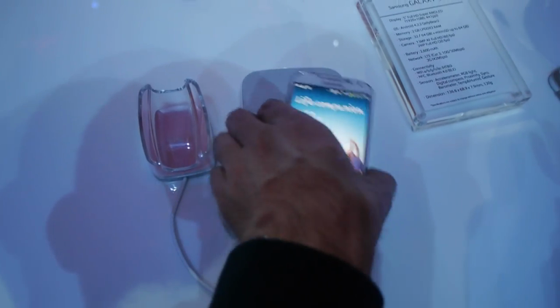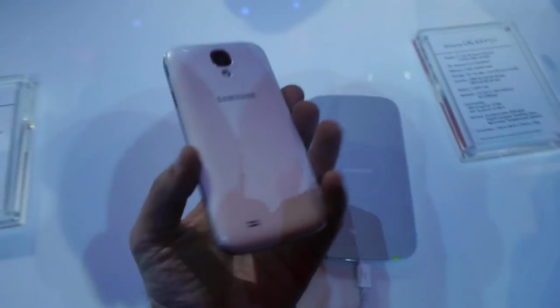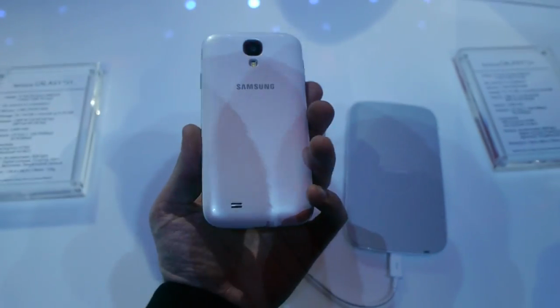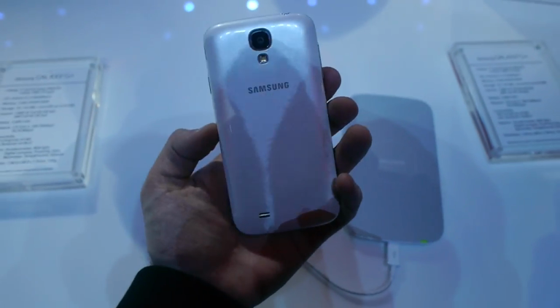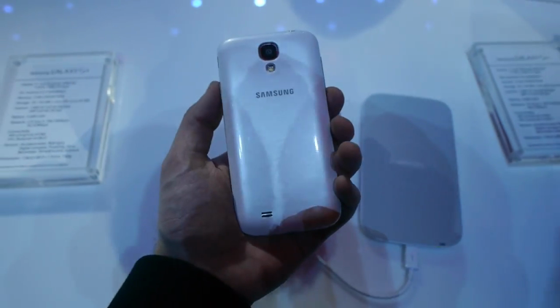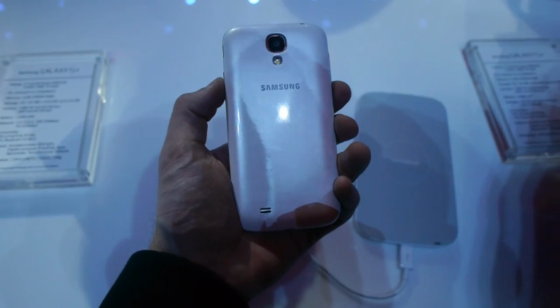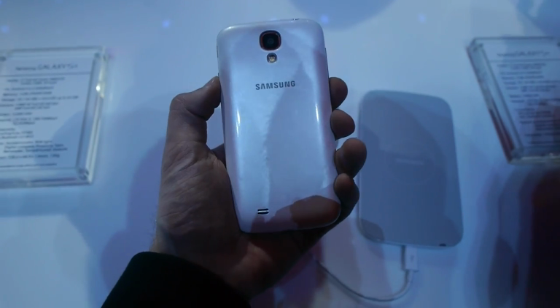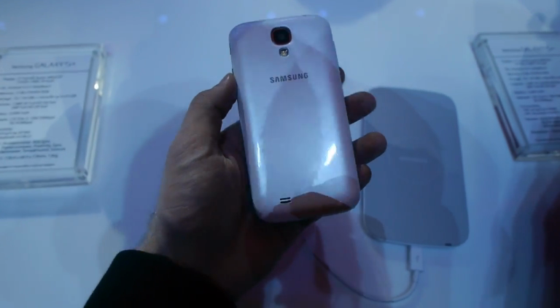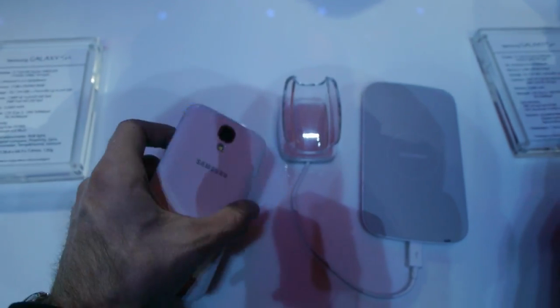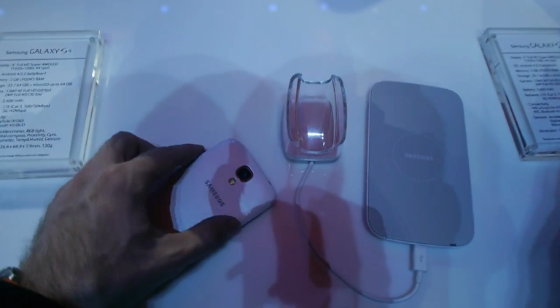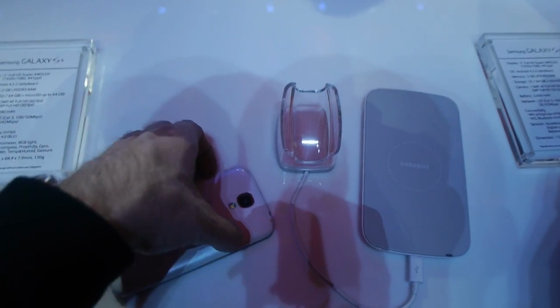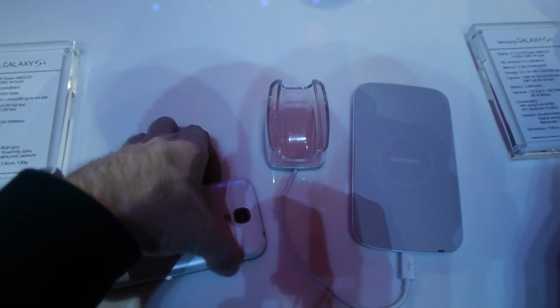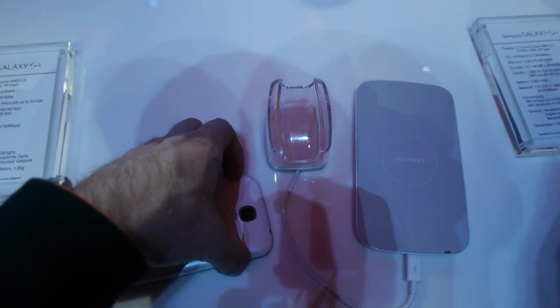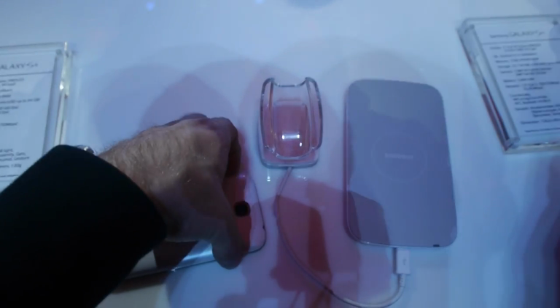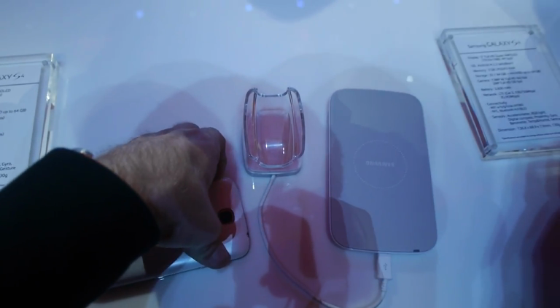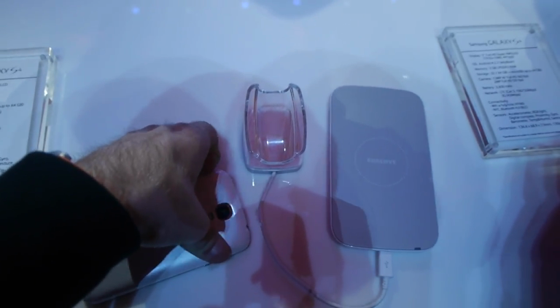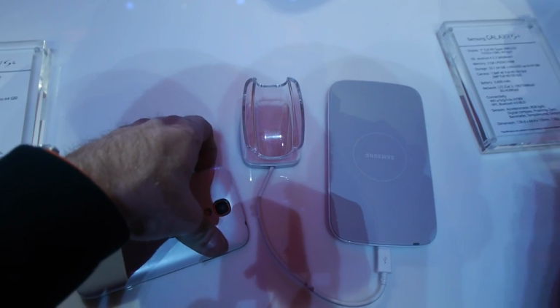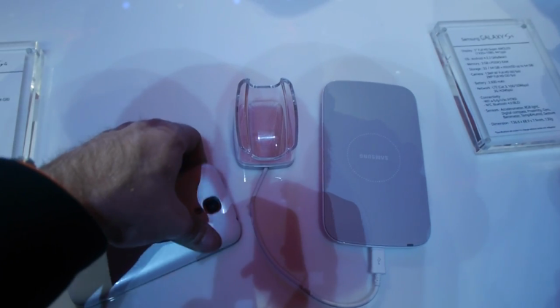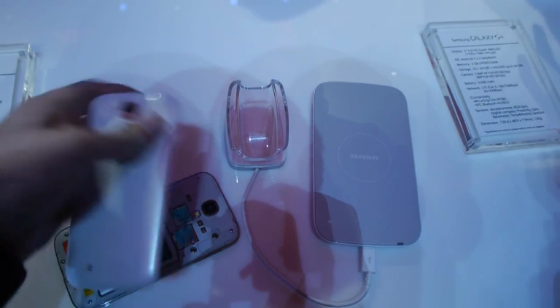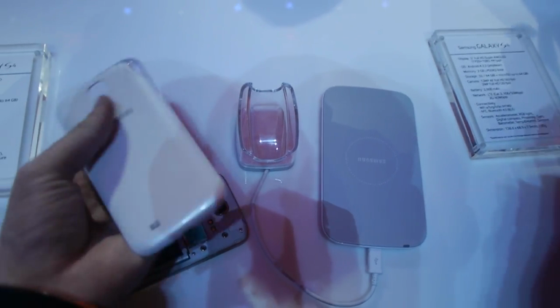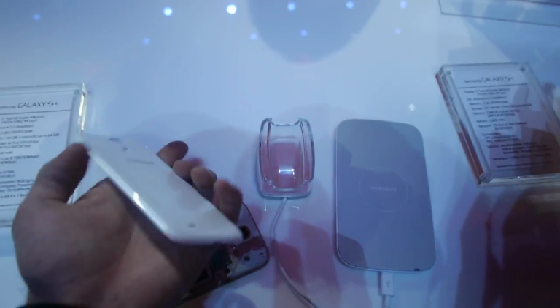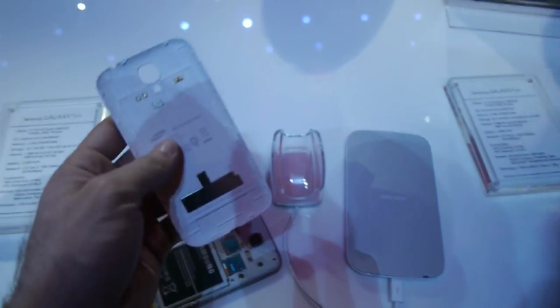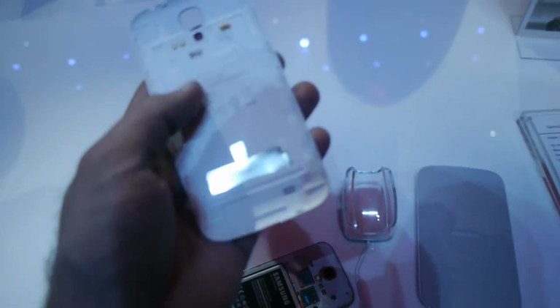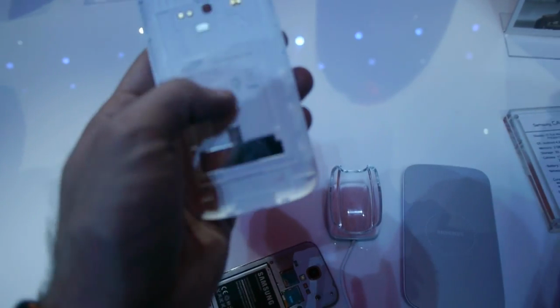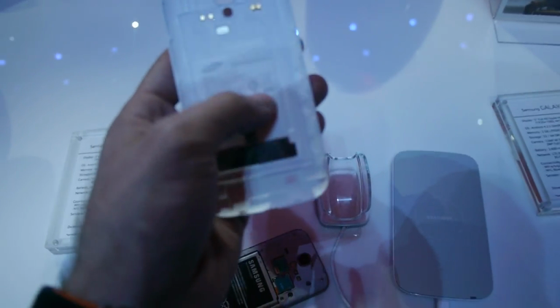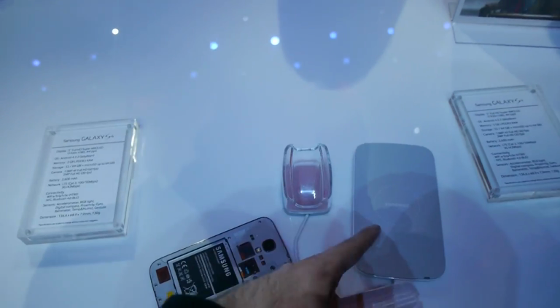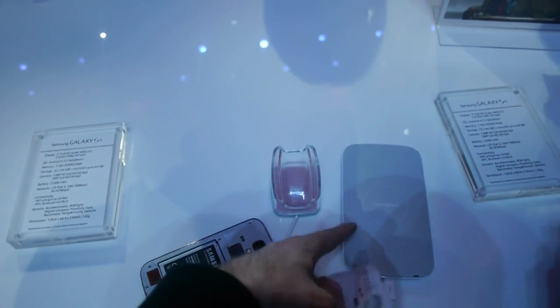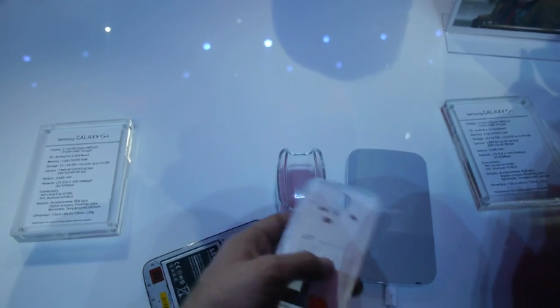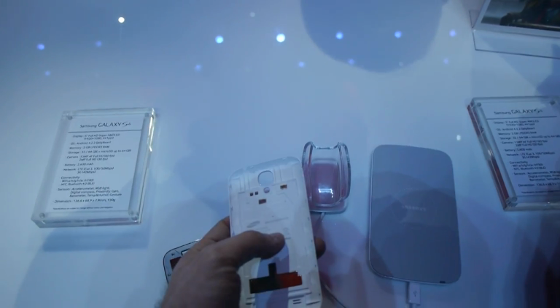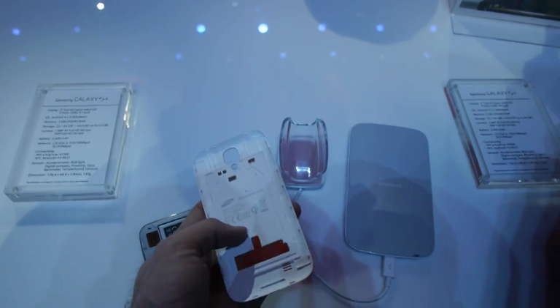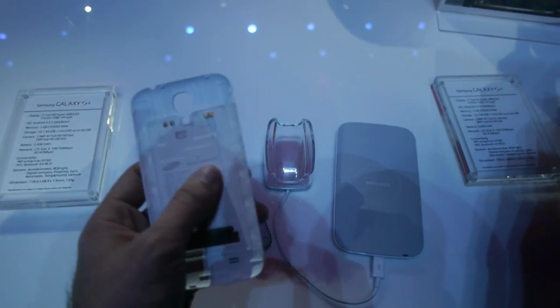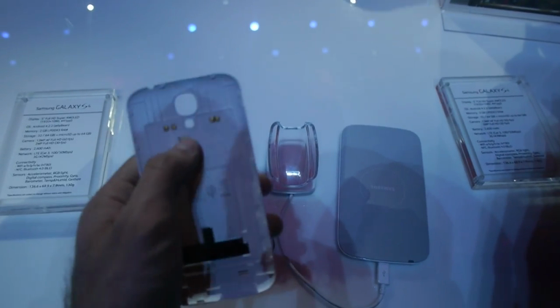But that doesn't work just like this with the white model — you actually really need to take off the back cover, the regular back. And then you will find here that we have a brand new sheet cover that will actually come when you buy this wireless charger with it.